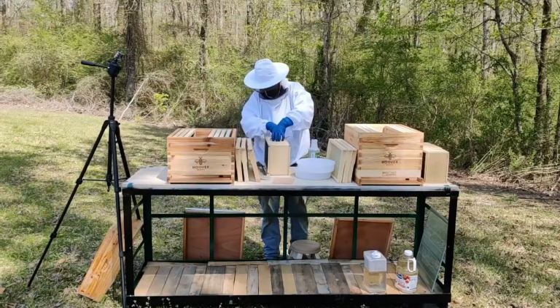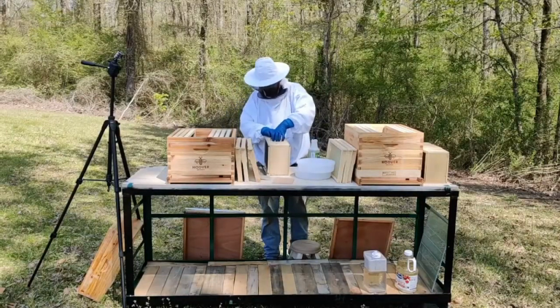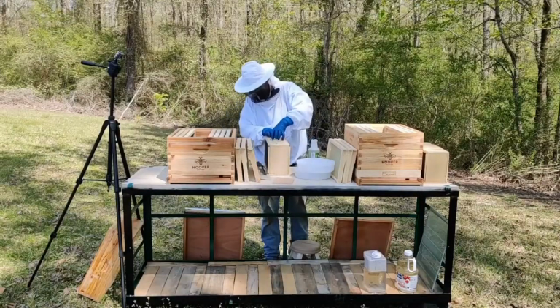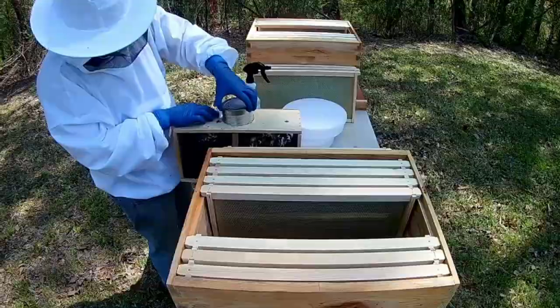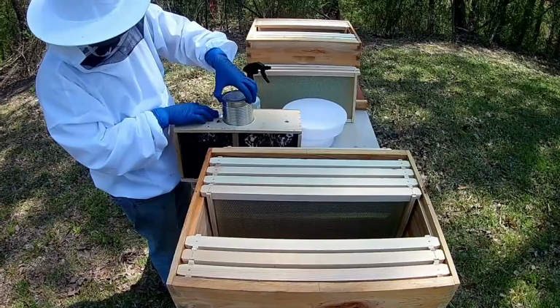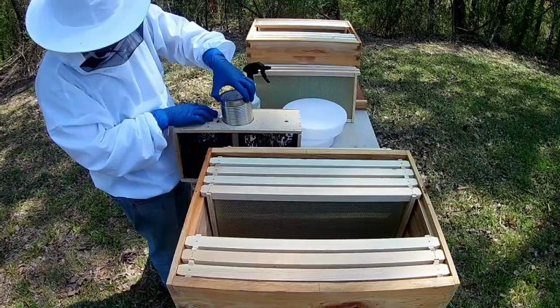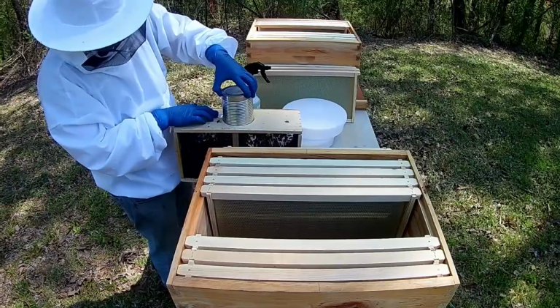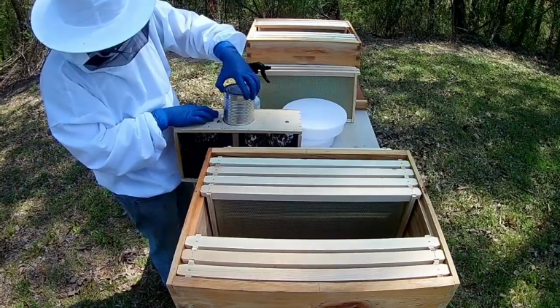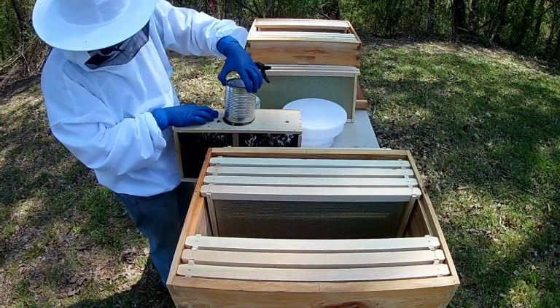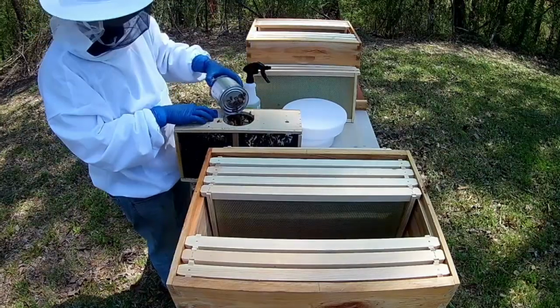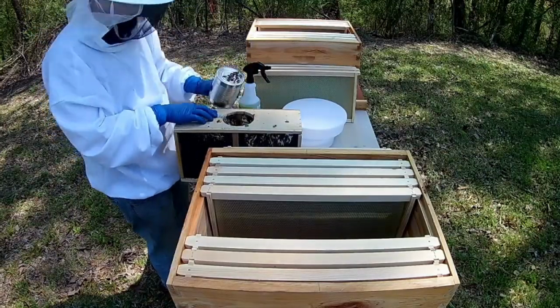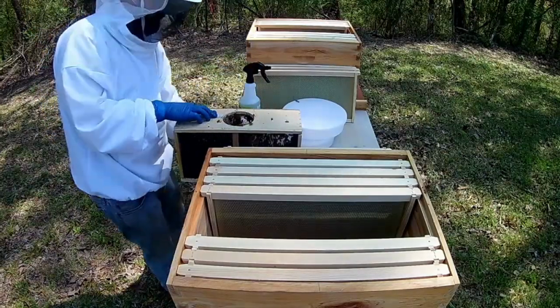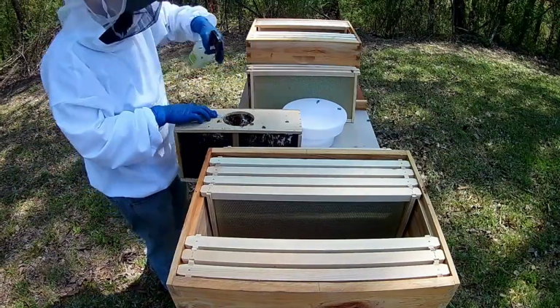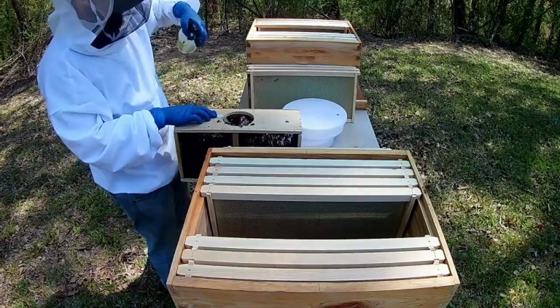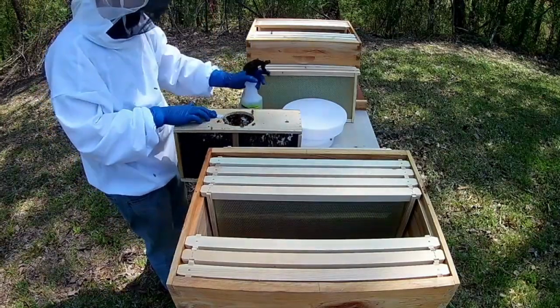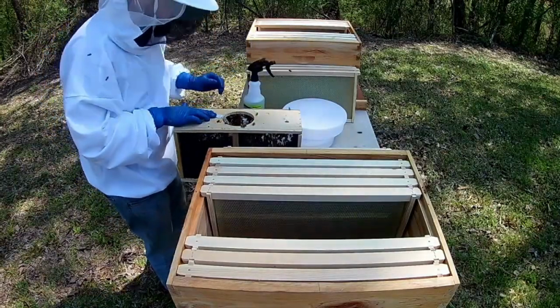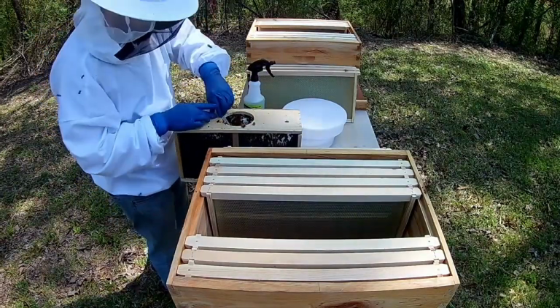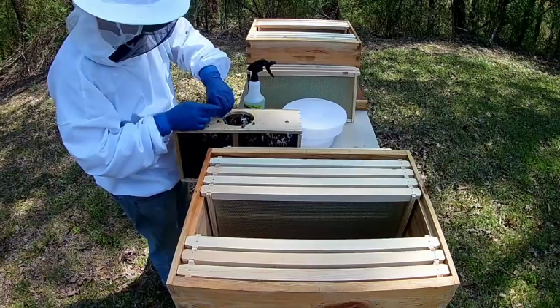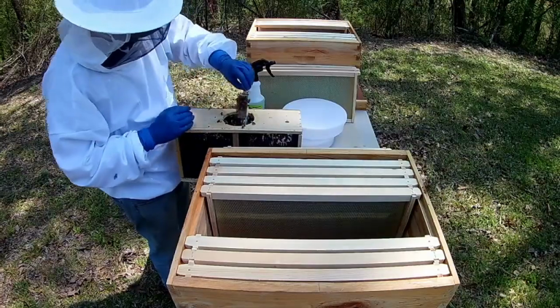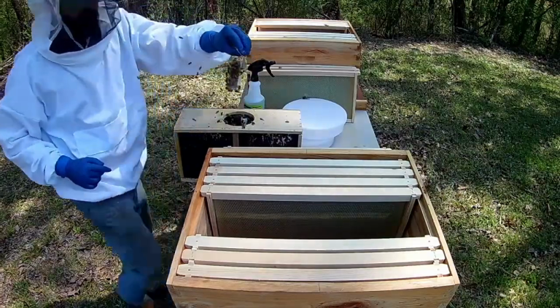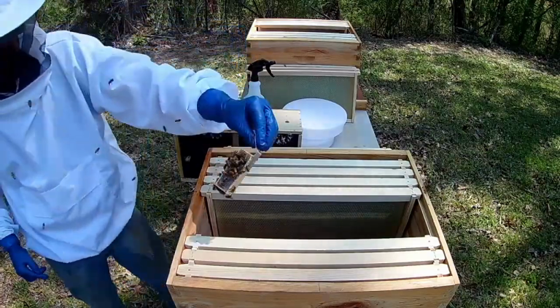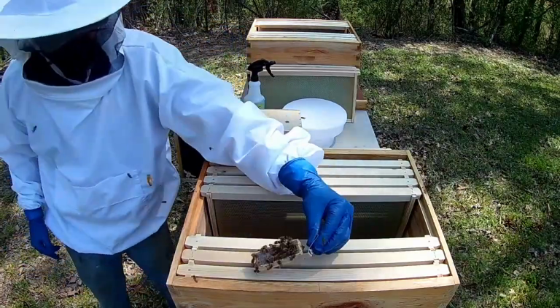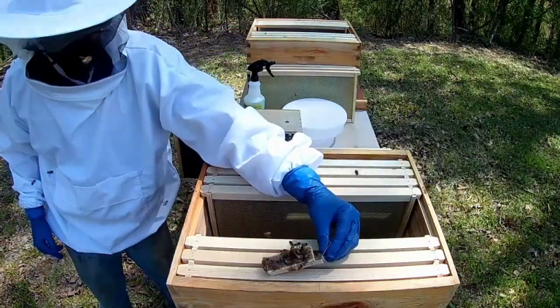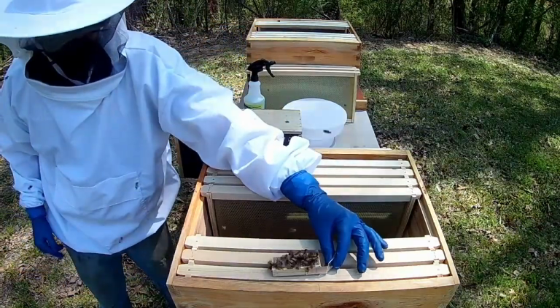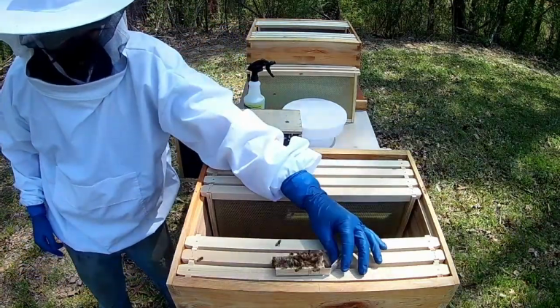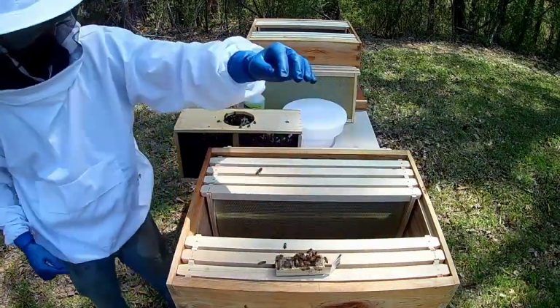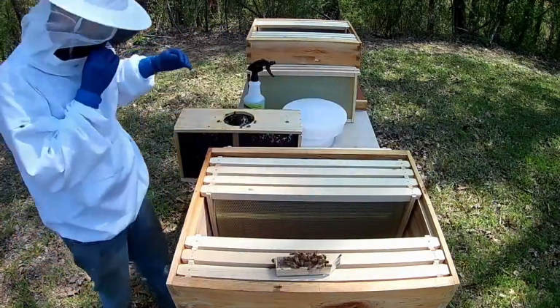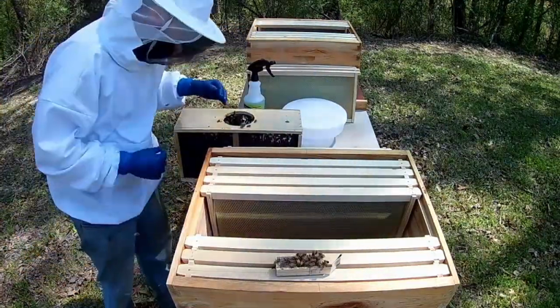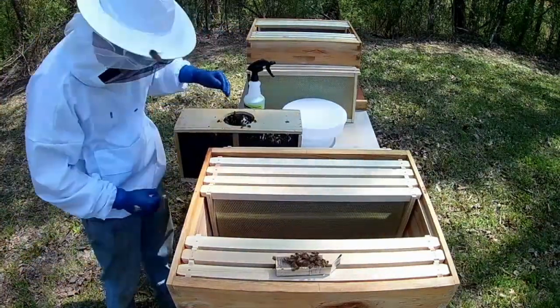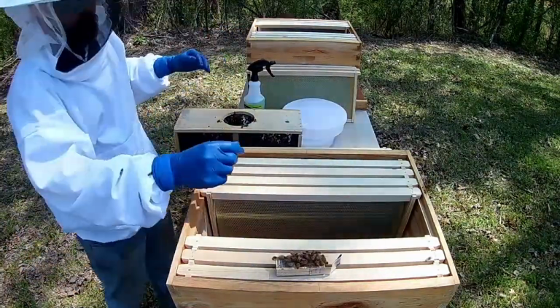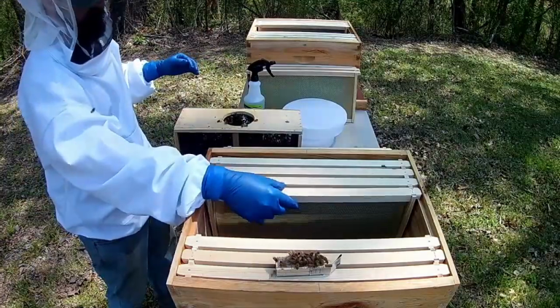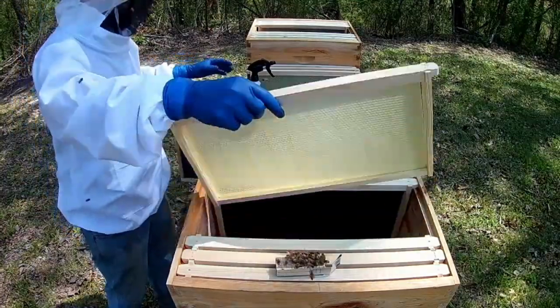The first thing I tried to emulate is spraying down the bees with some sugar water. I might have soaked them a little too much, but I just wanted to be careful — I didn't want them all swarming out on me right off the bat.